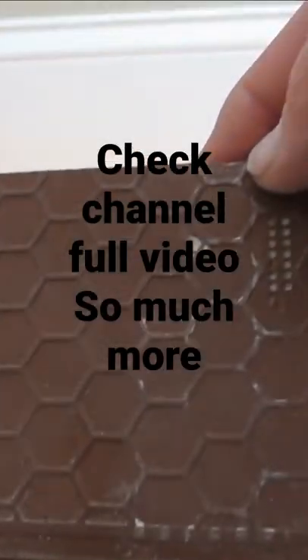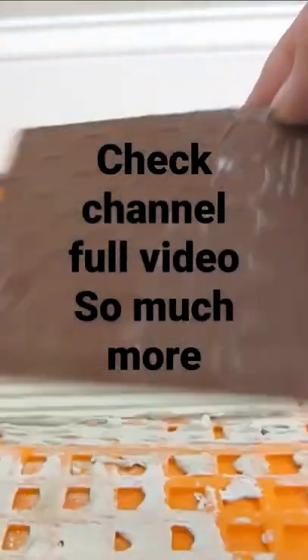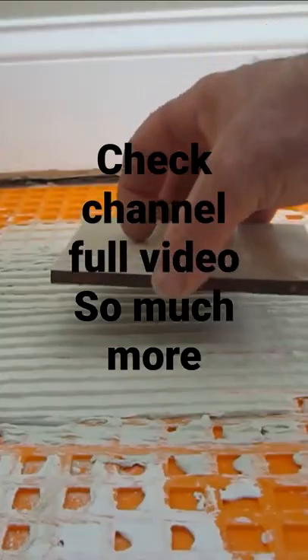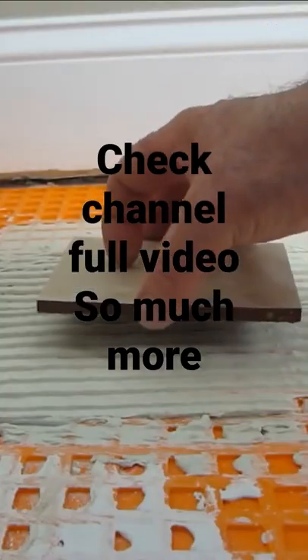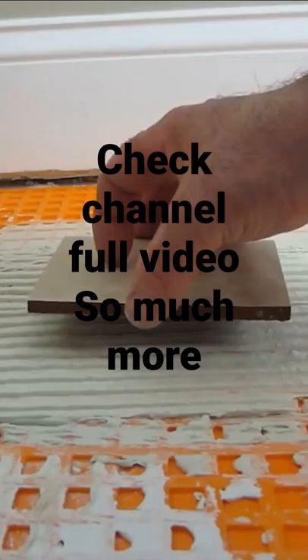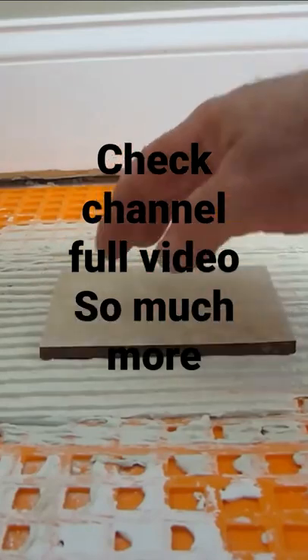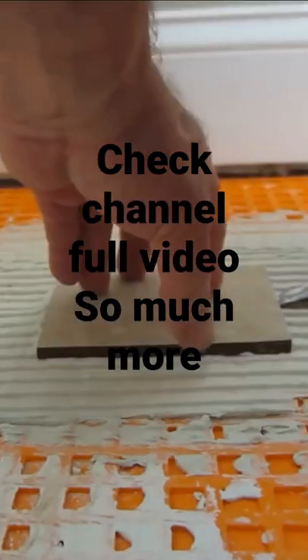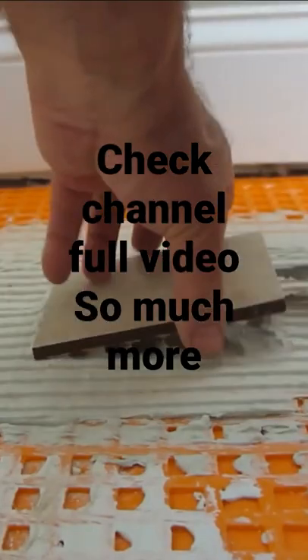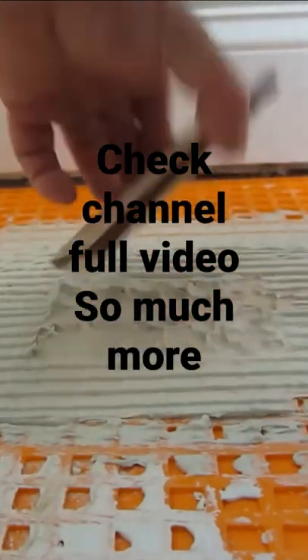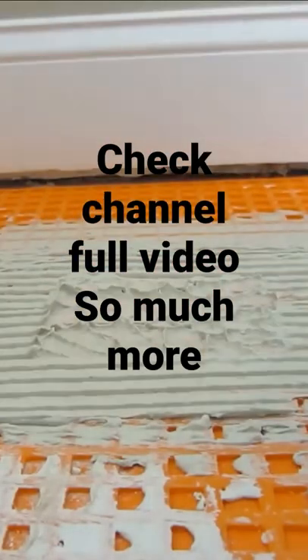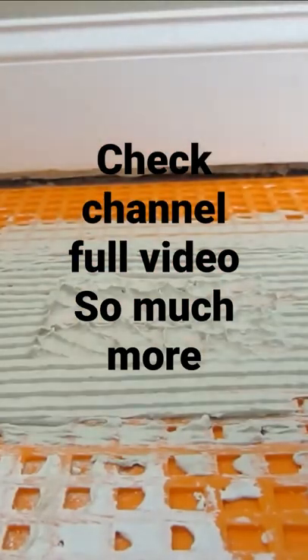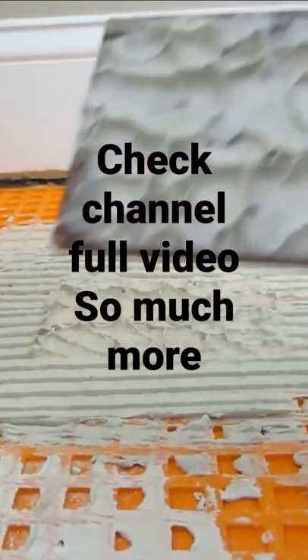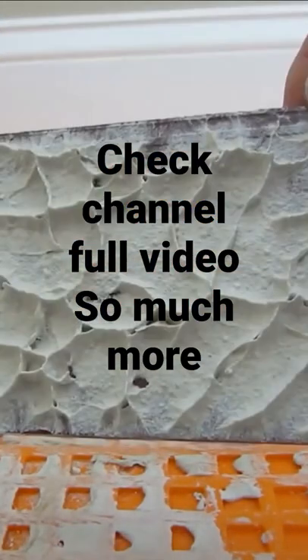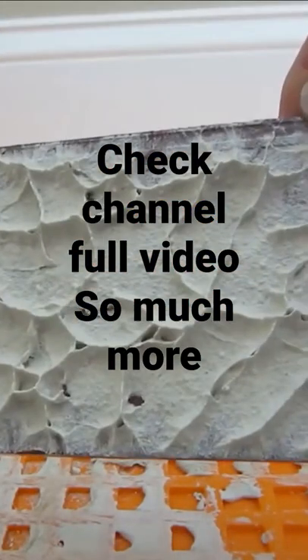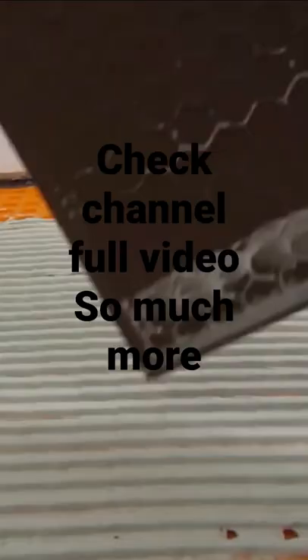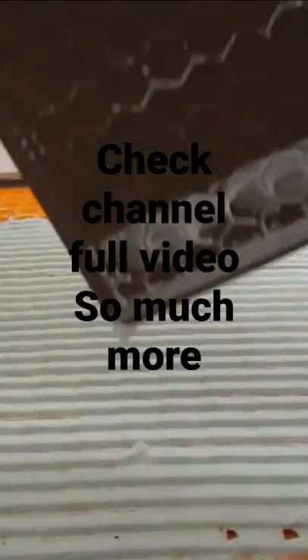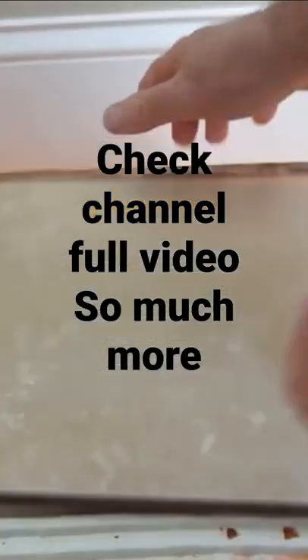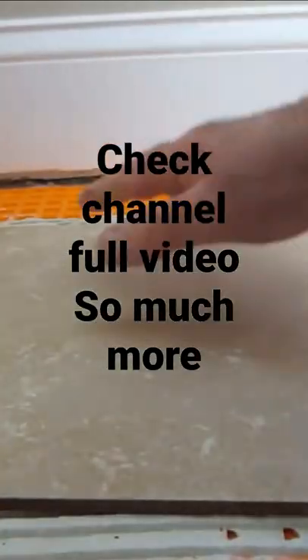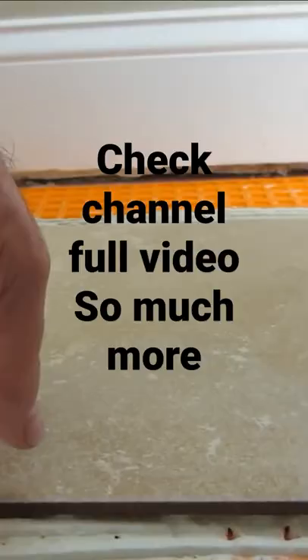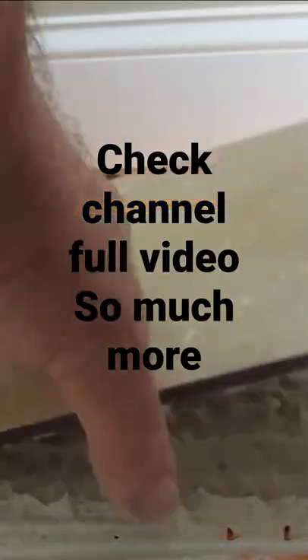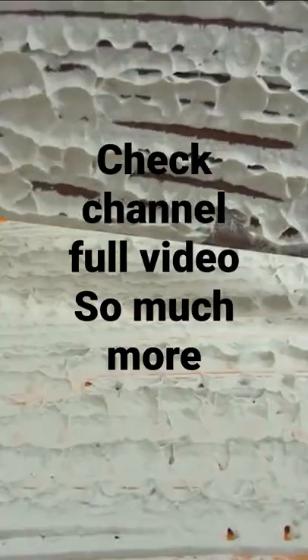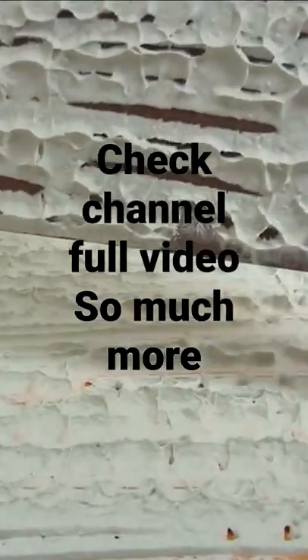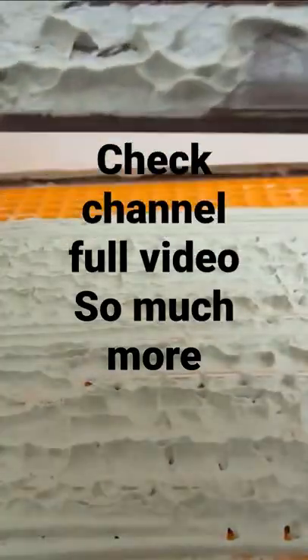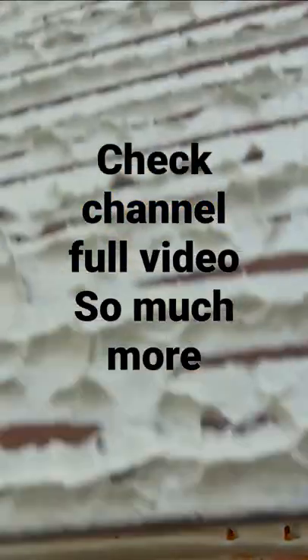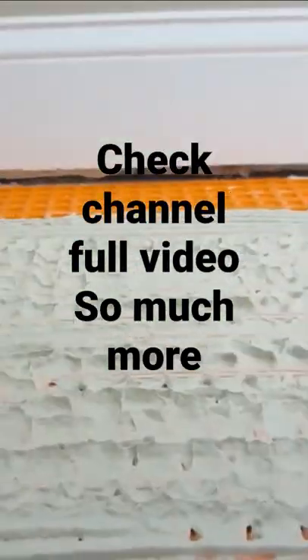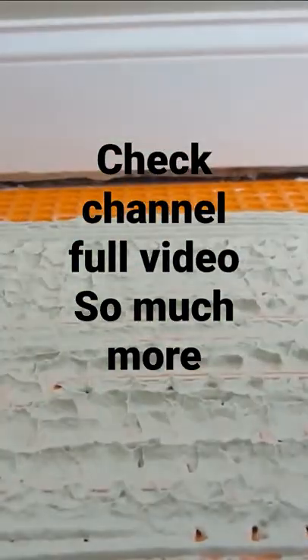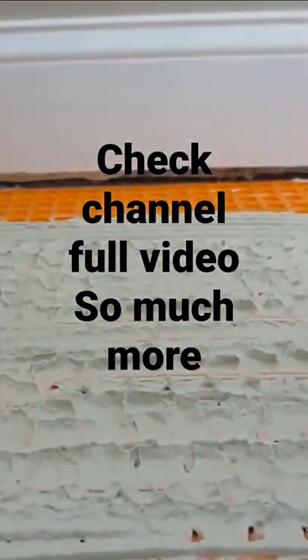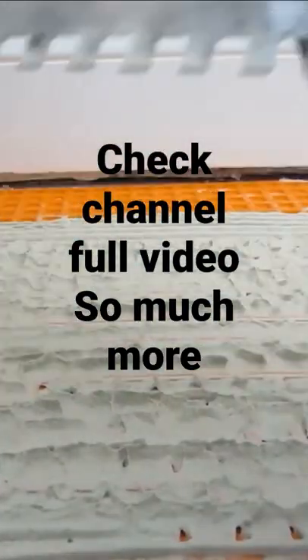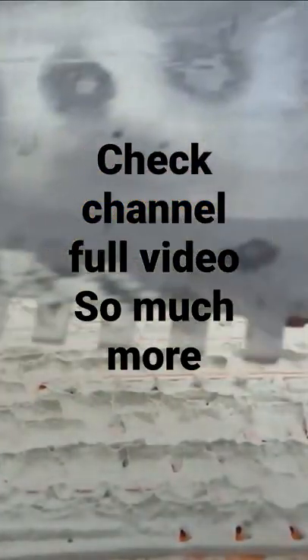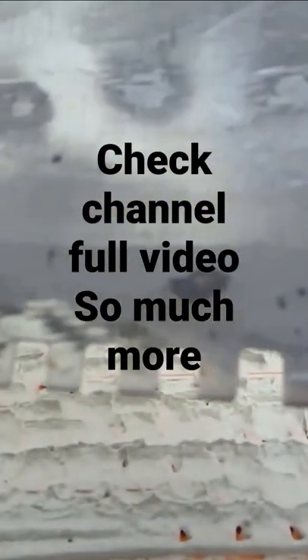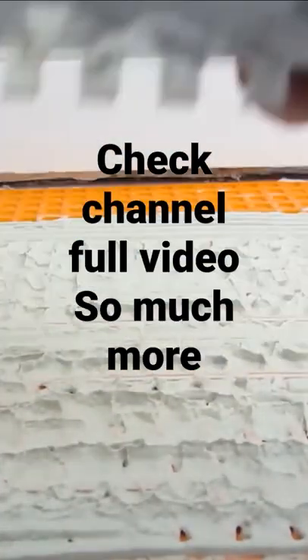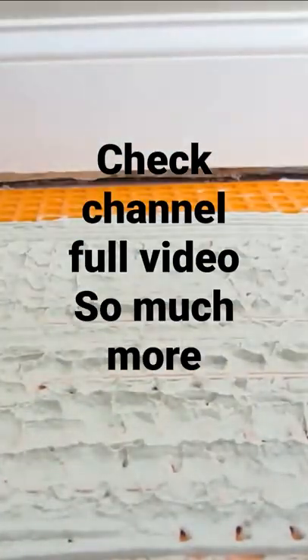So I cleaned it up and I put this in. You can see the coverage is much better. 12 by 12 — pull it up — a lot of voids. I'm going to step up to a quarter by three-eighths.